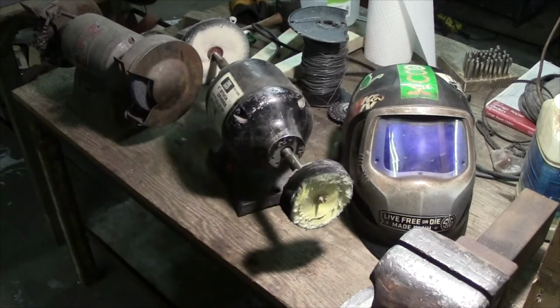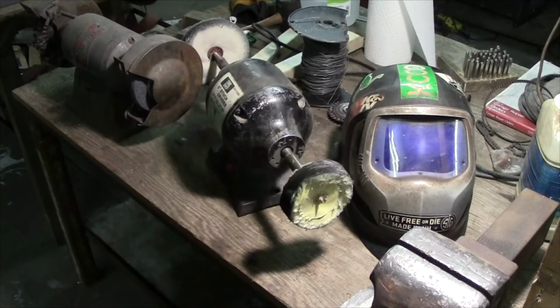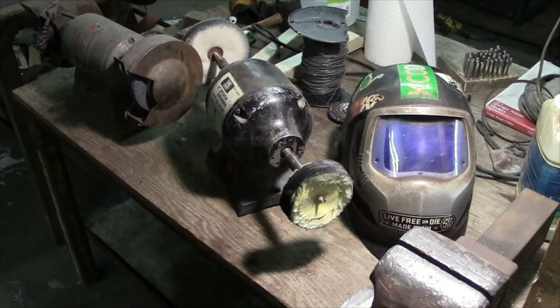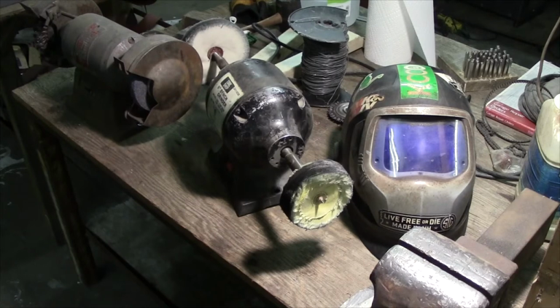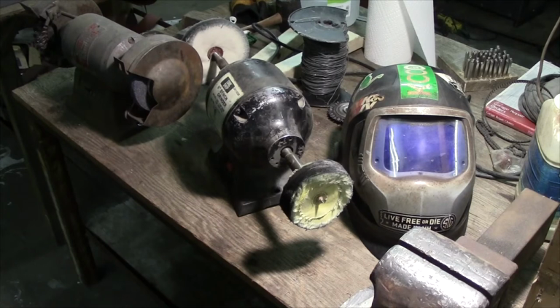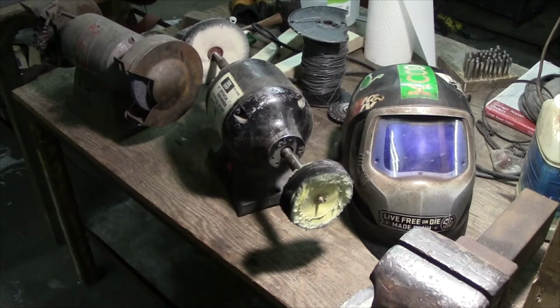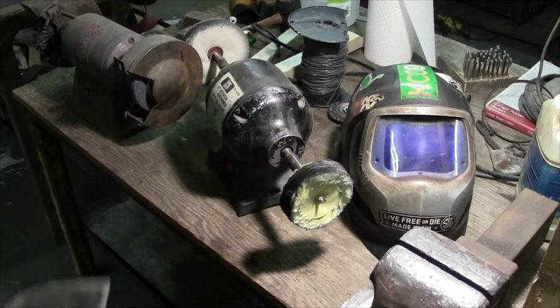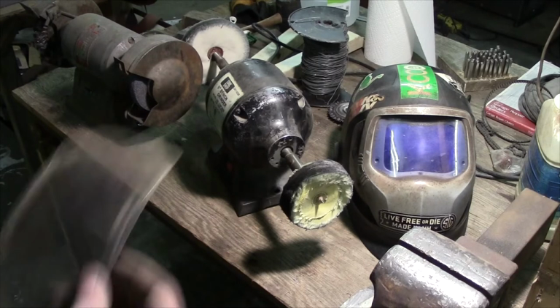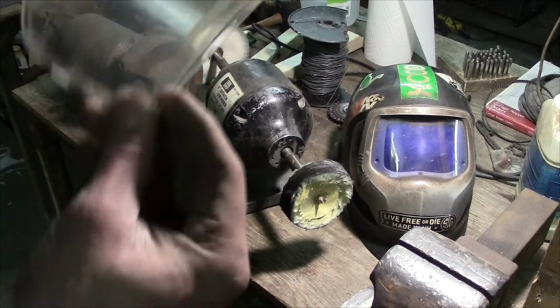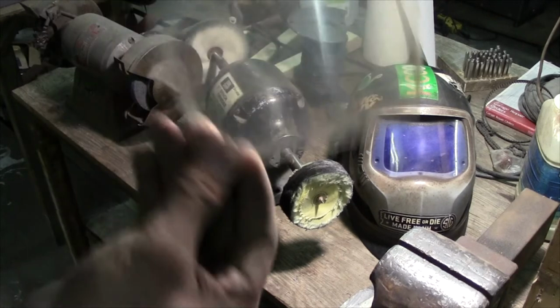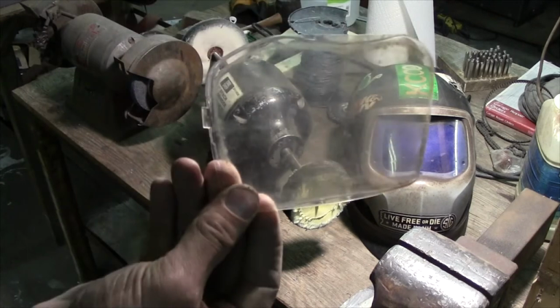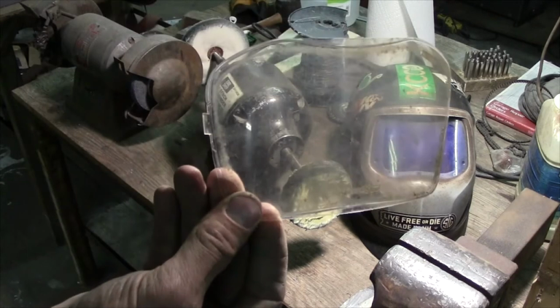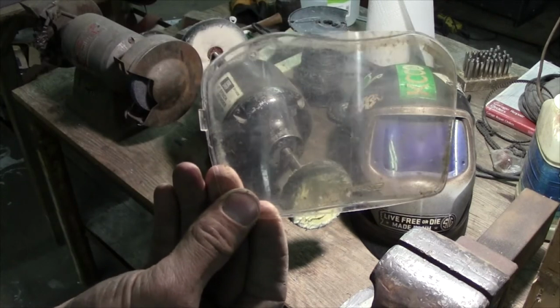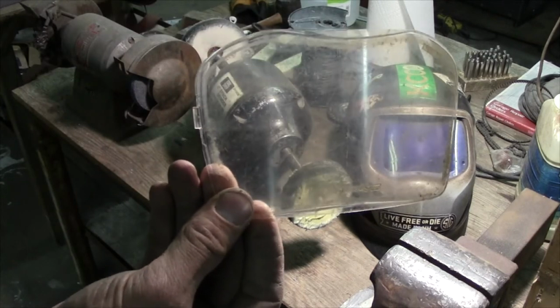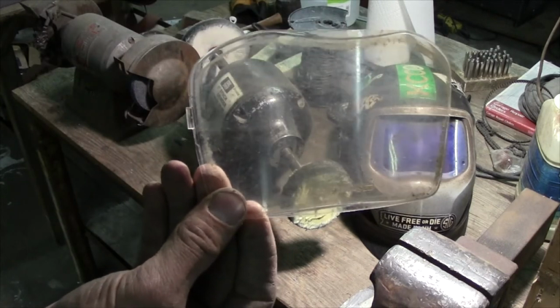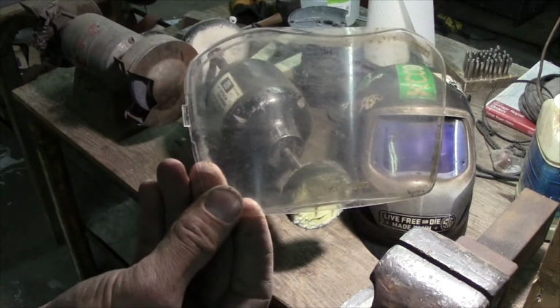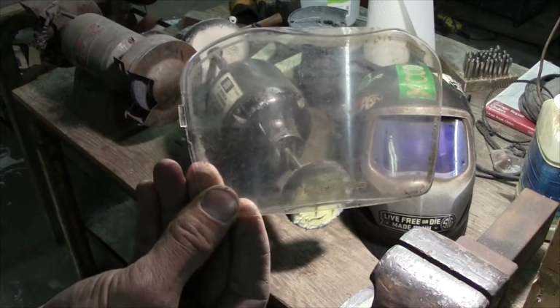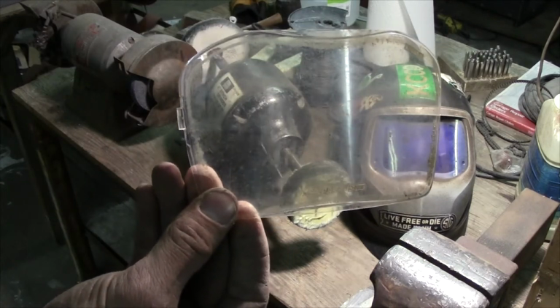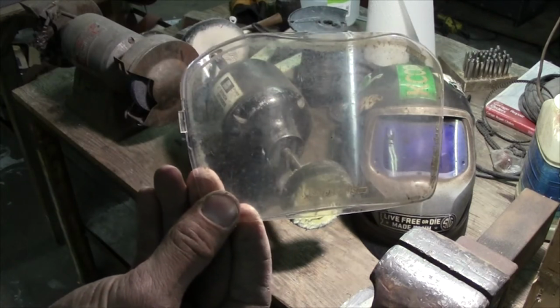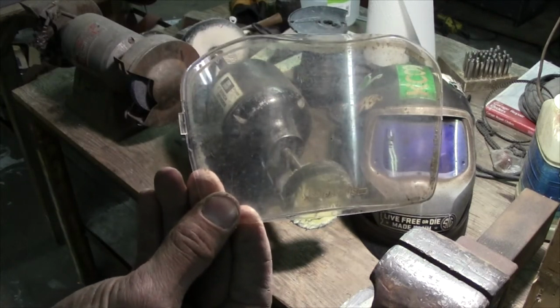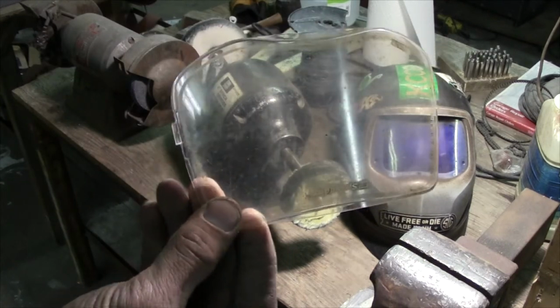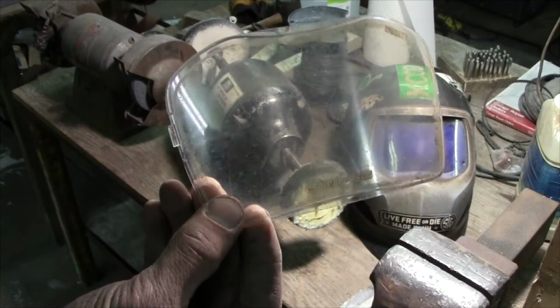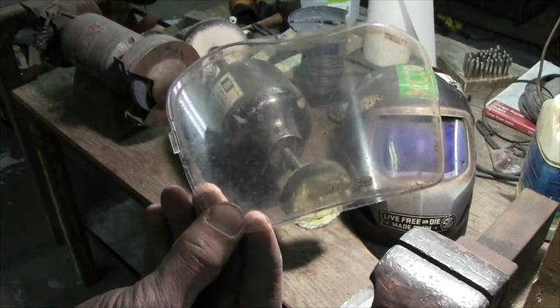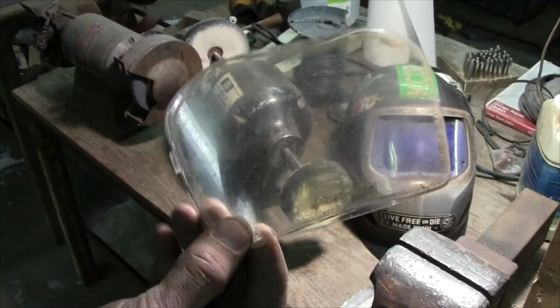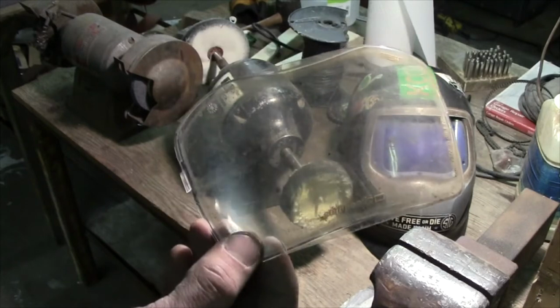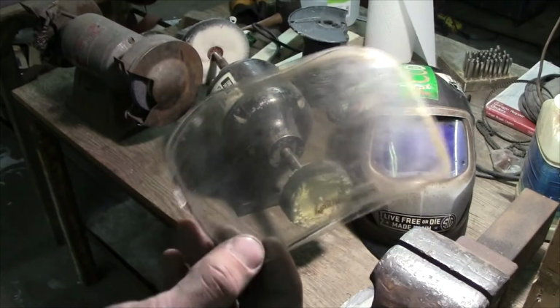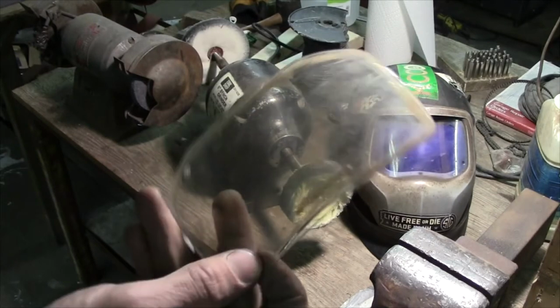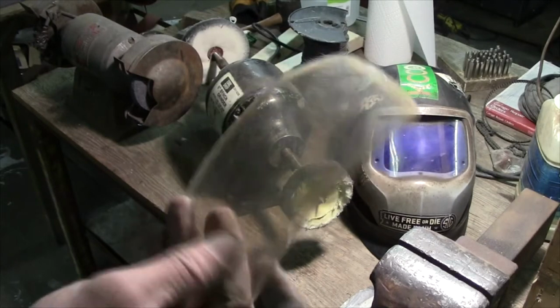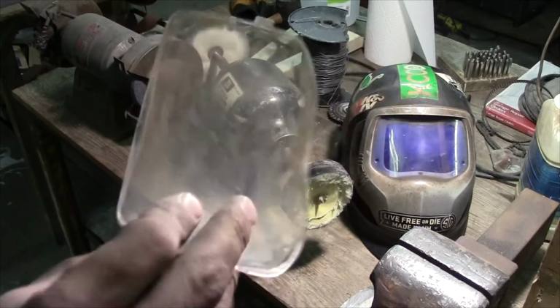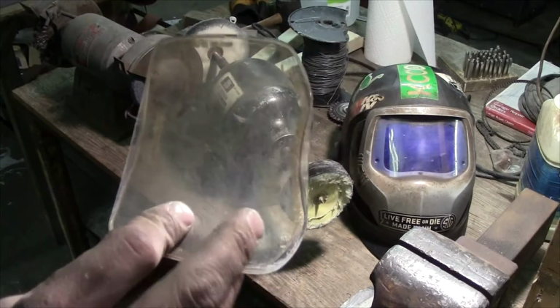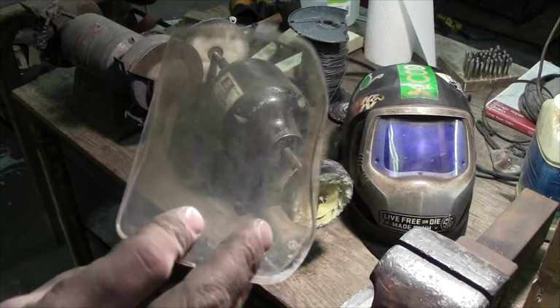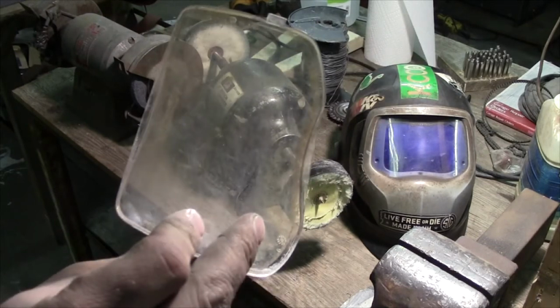Hello and welcome. If you weld a lot and your lenses get all covered in spatter and Windex just isn't cutting it for you, this video is for you.